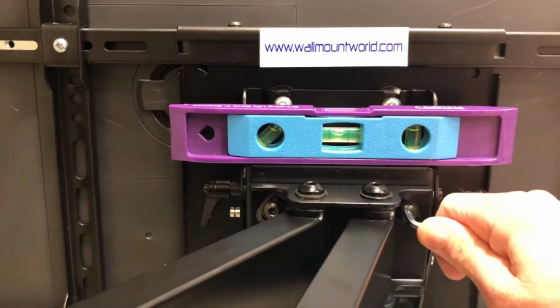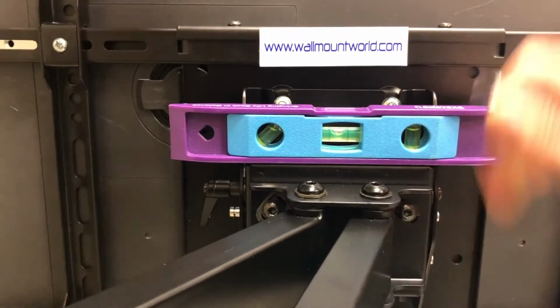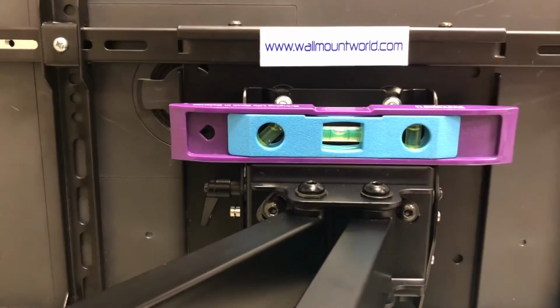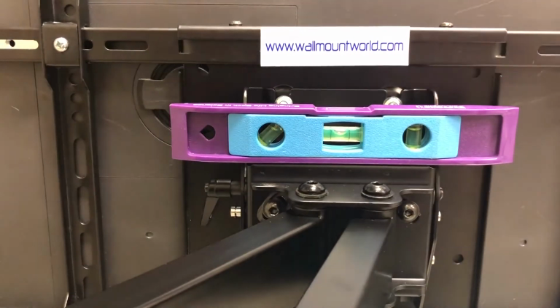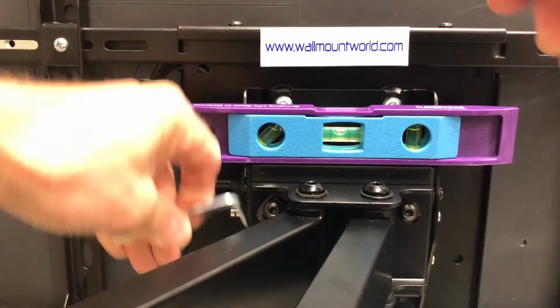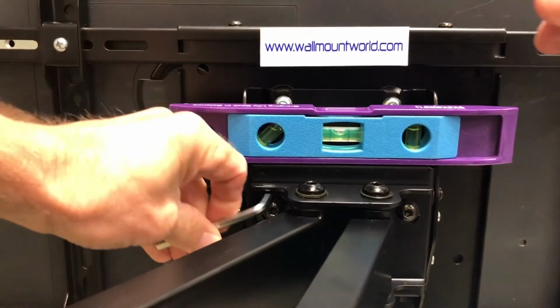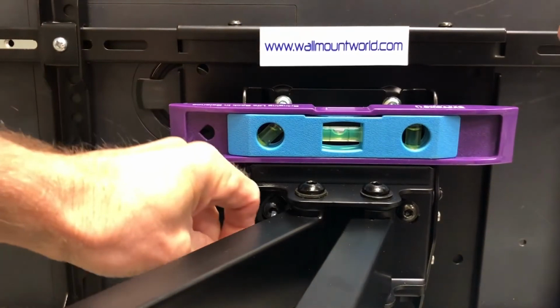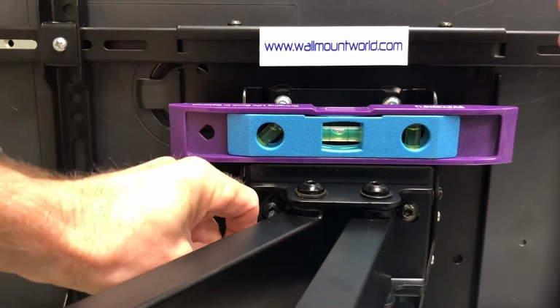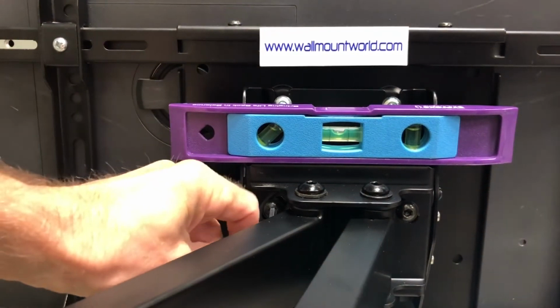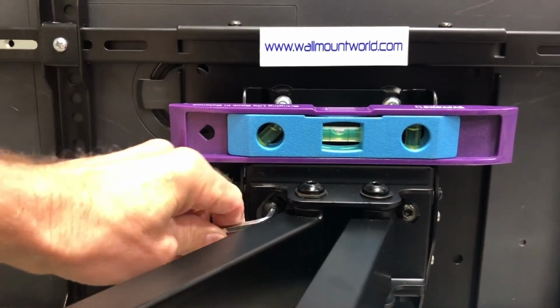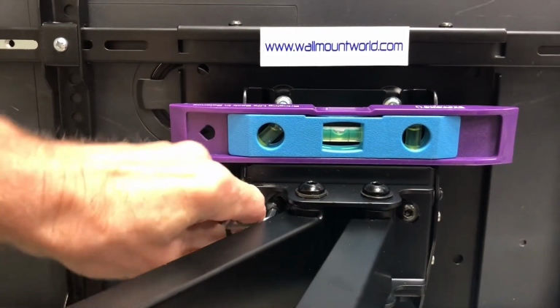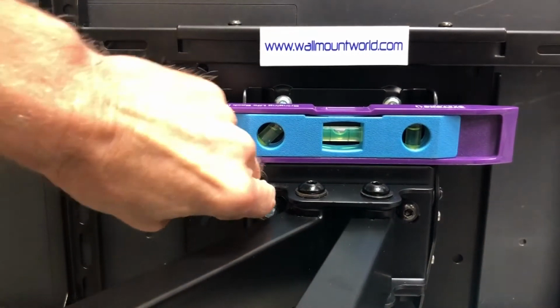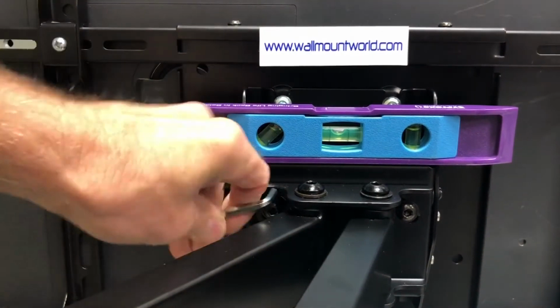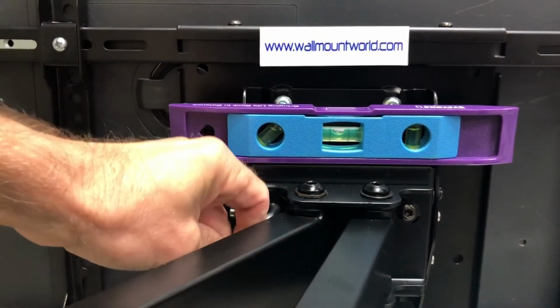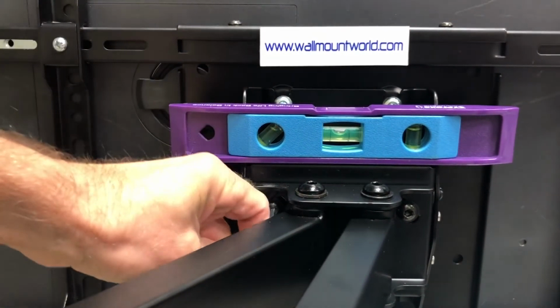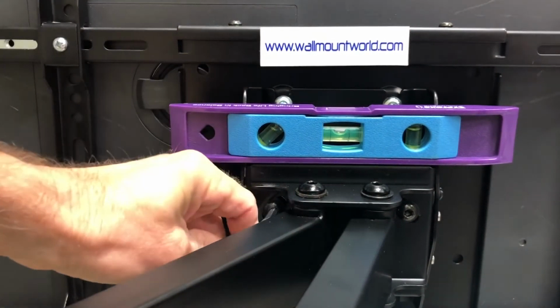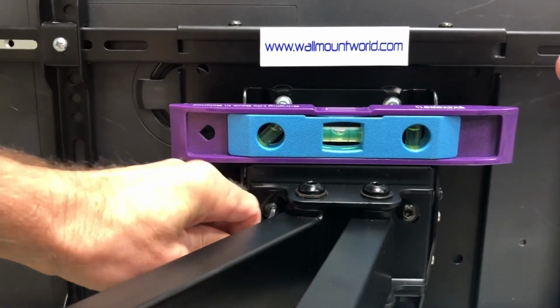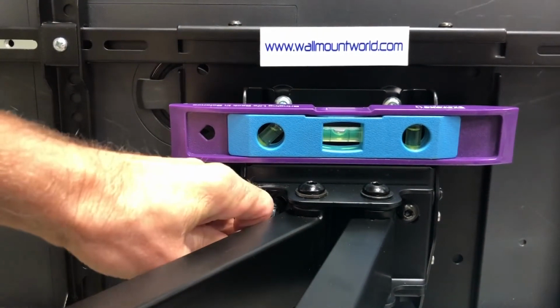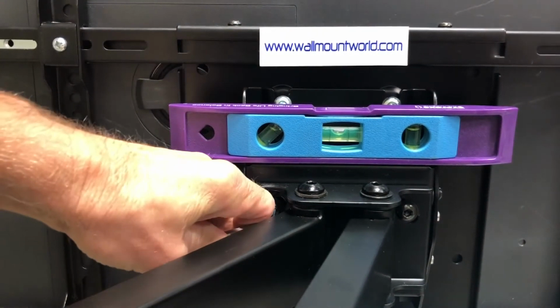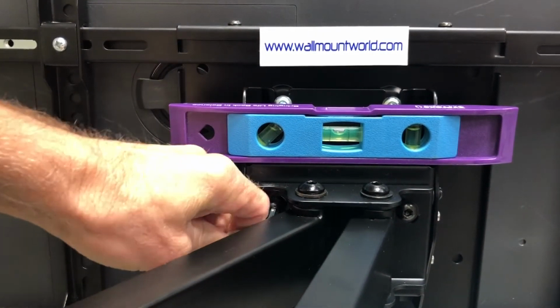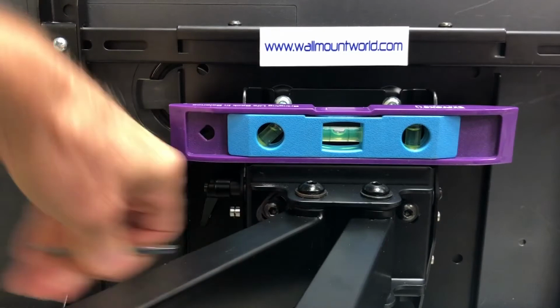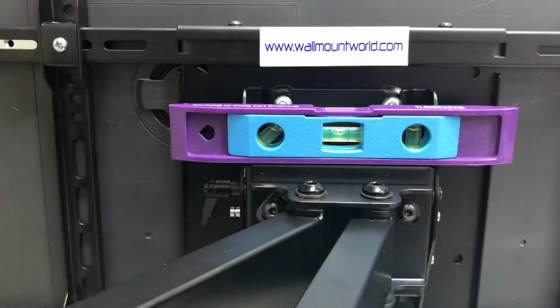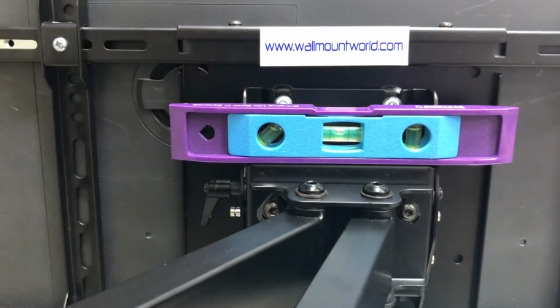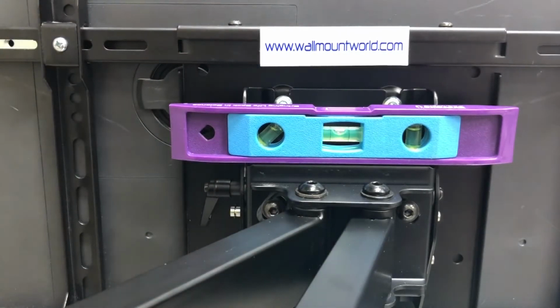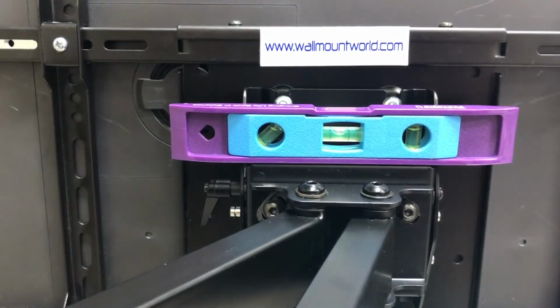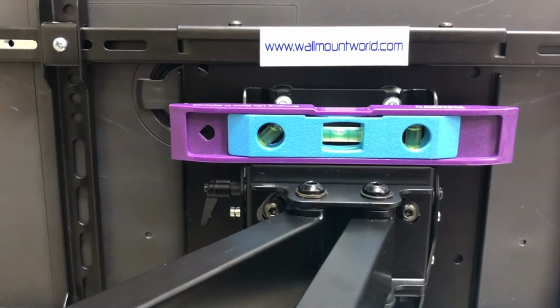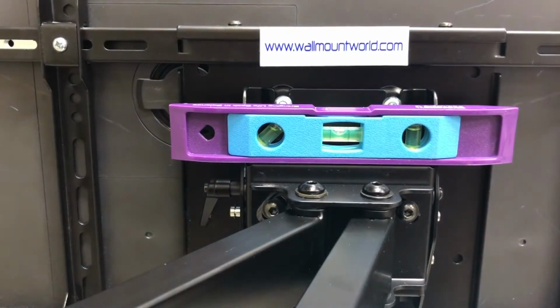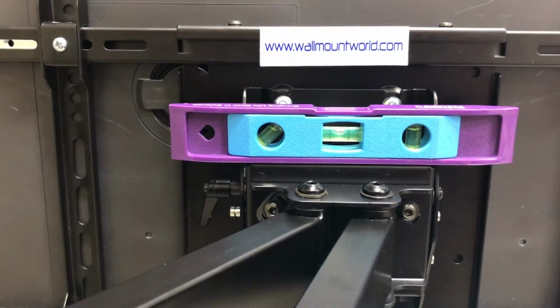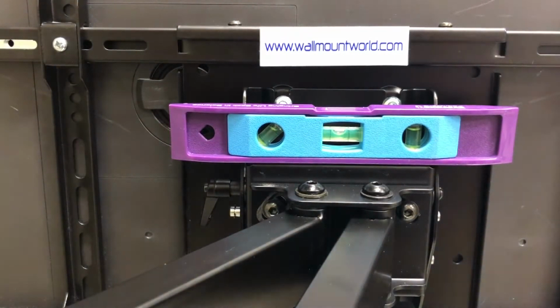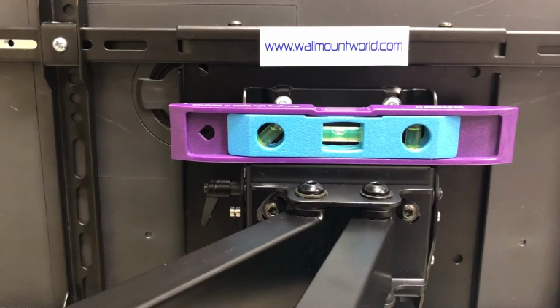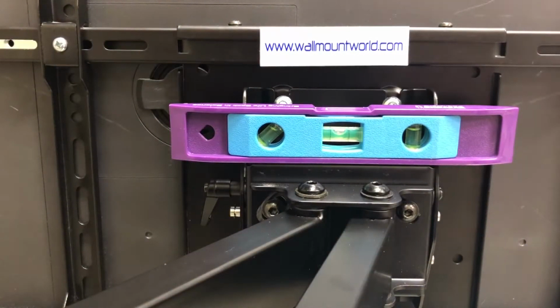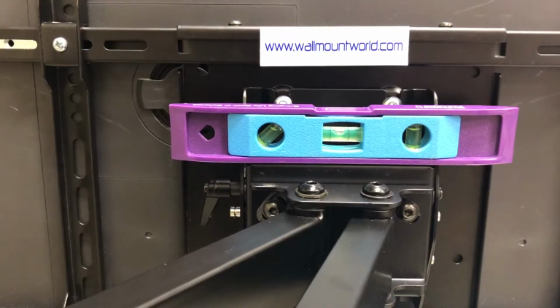Tighten it pretty tight on both sides, because you don't want the roll adjustment to shift. And there we have it — our TV is now level.